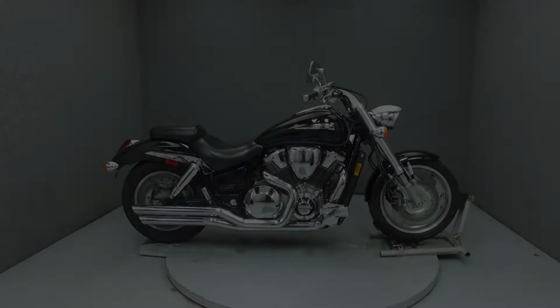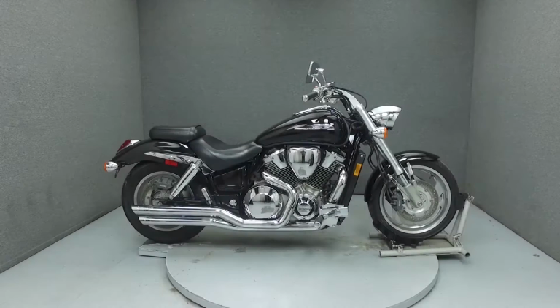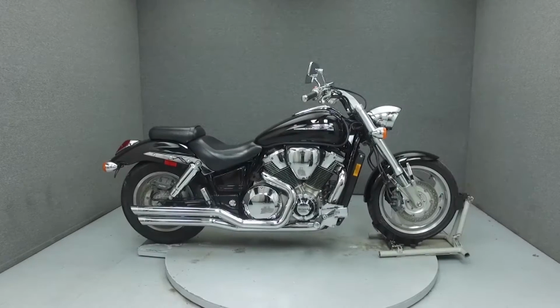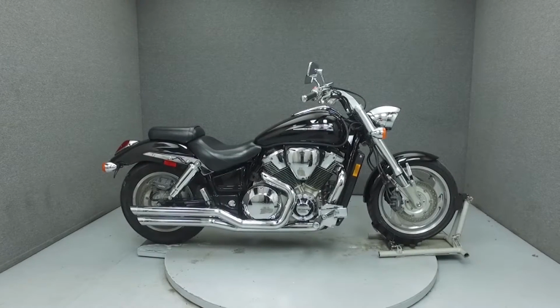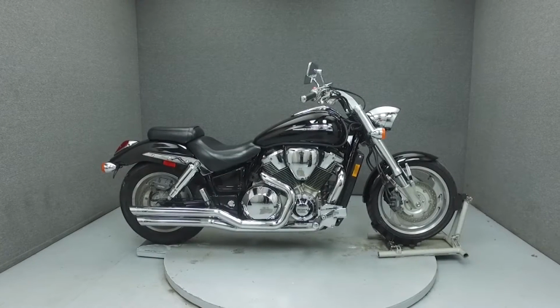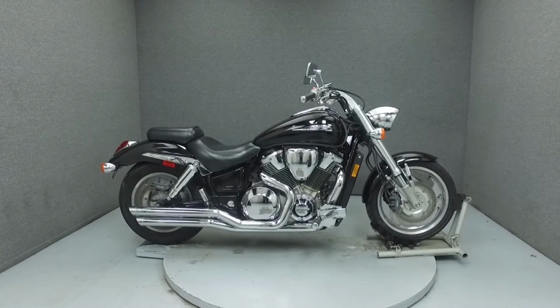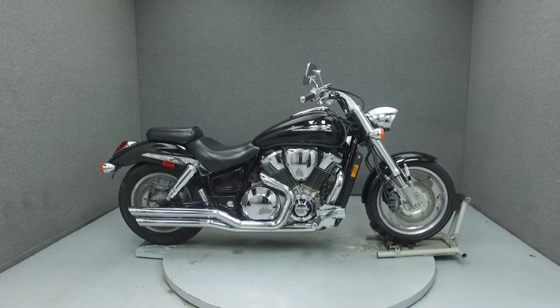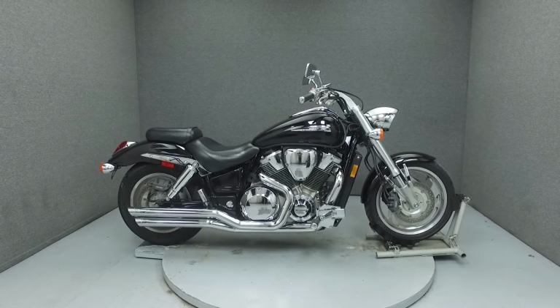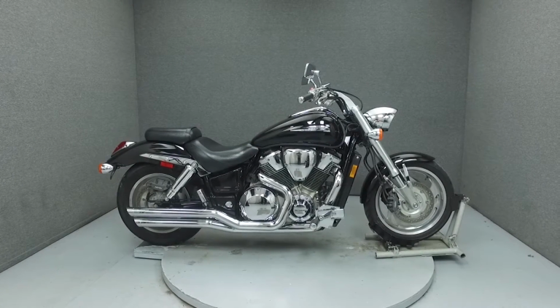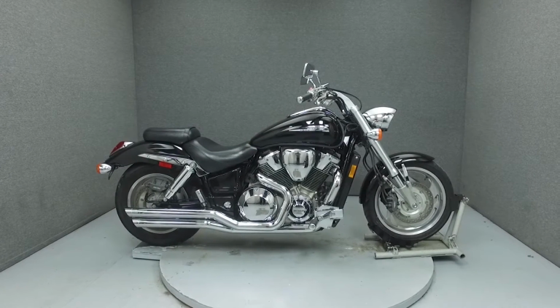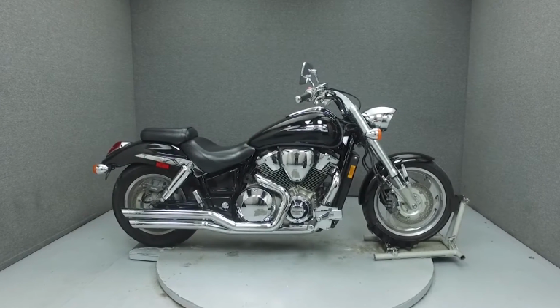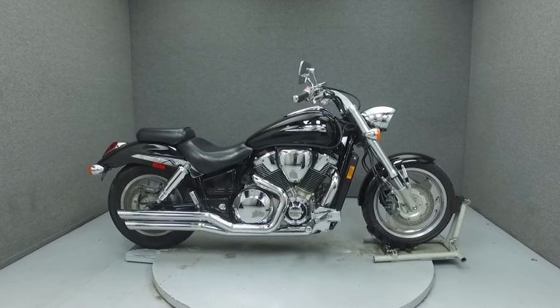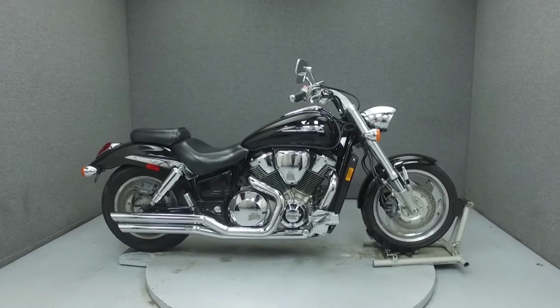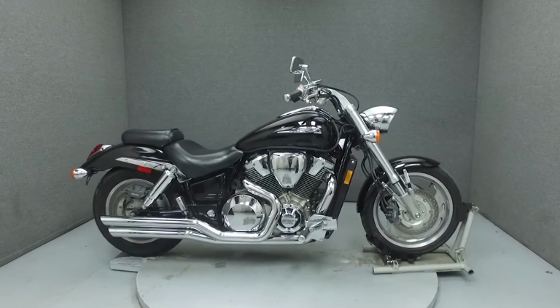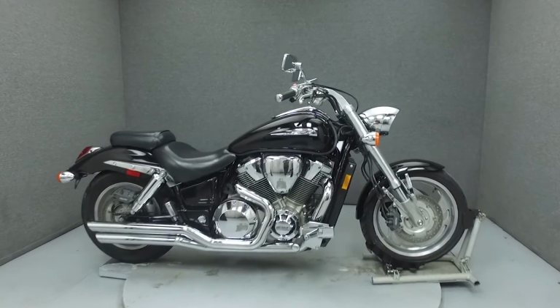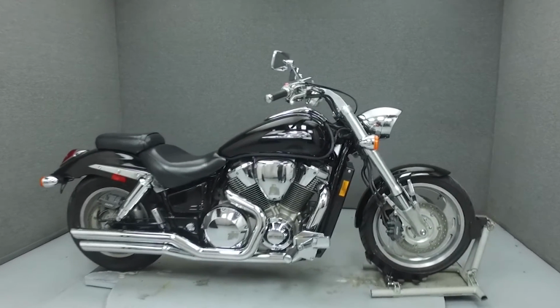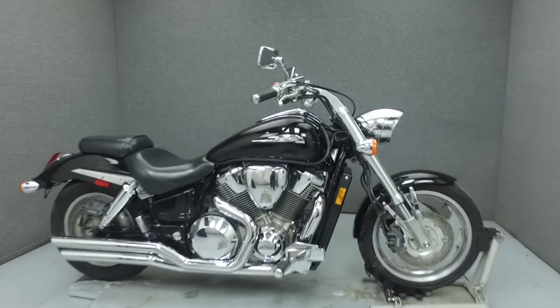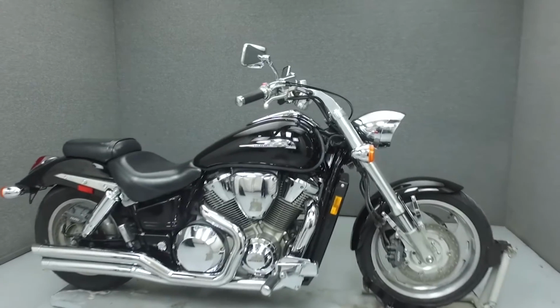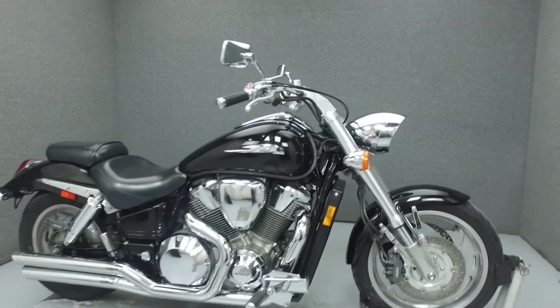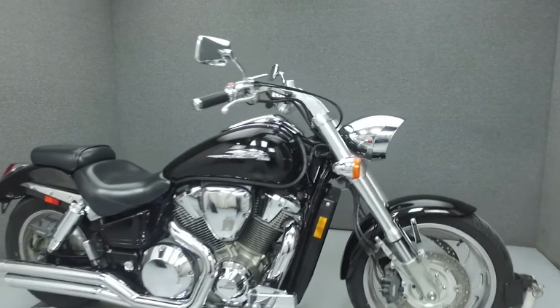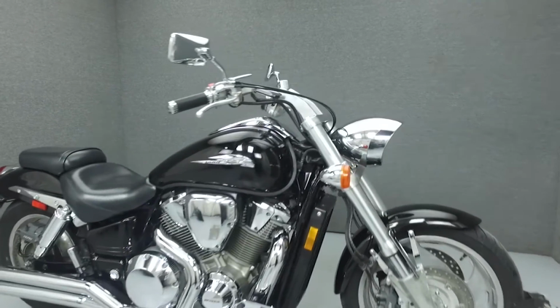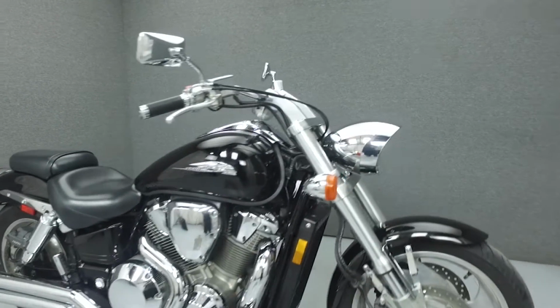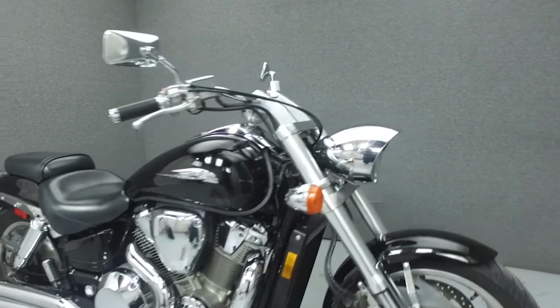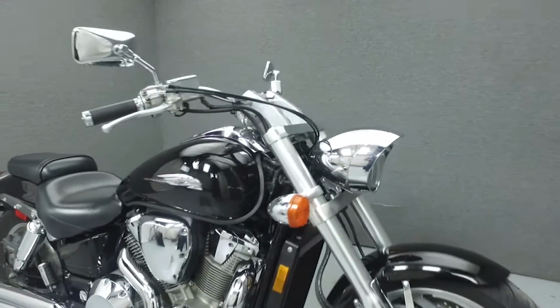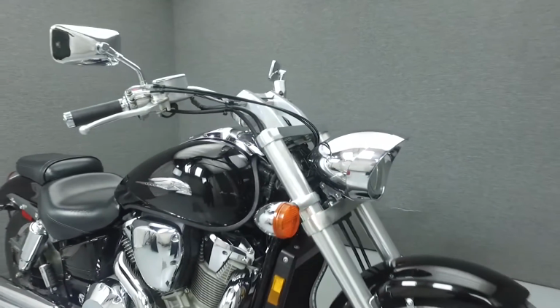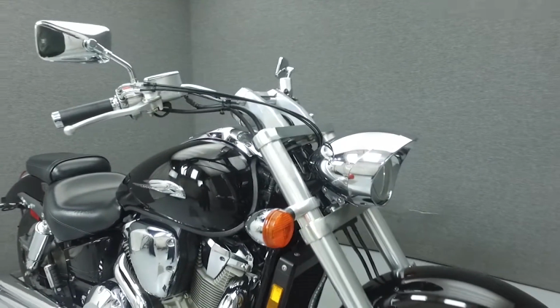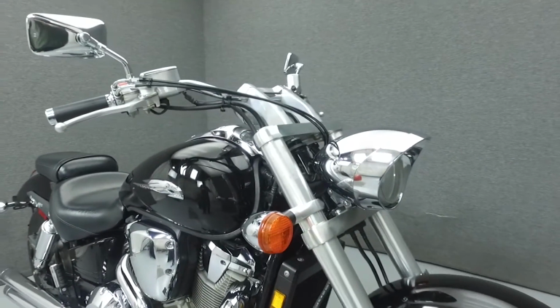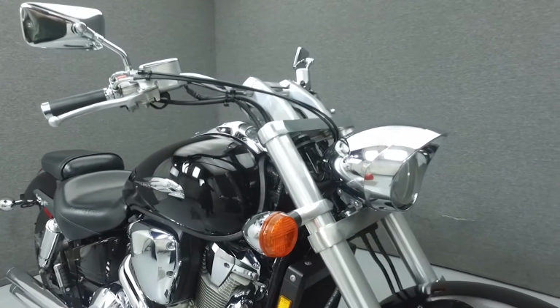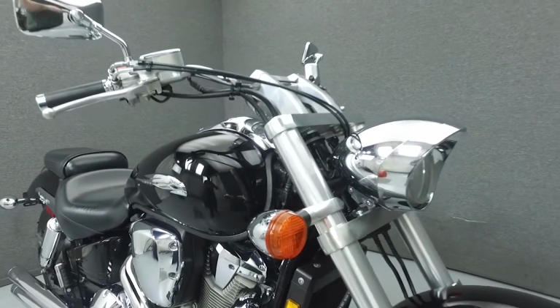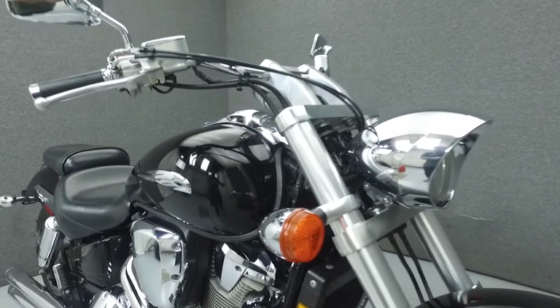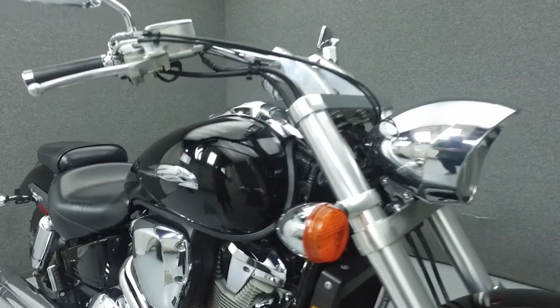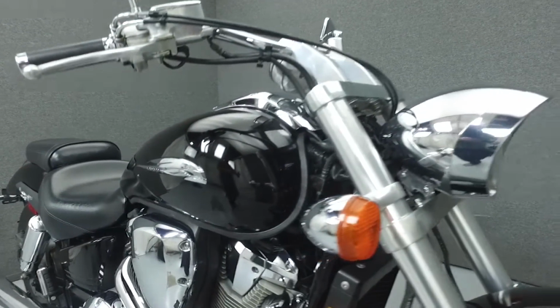Hi everyone, this is Joe at National Power Sports. Today we're going to take a look at this 2002 Honda VTX 1800C with 34,844 miles.